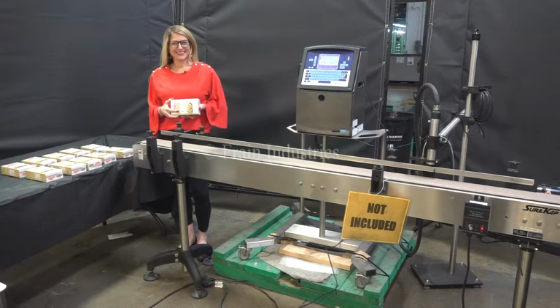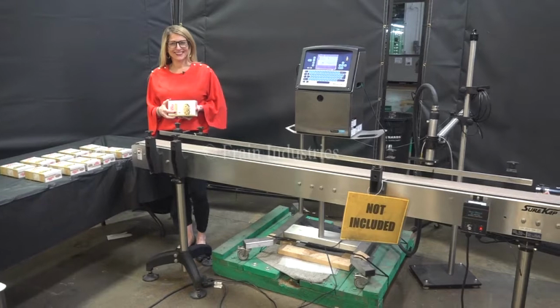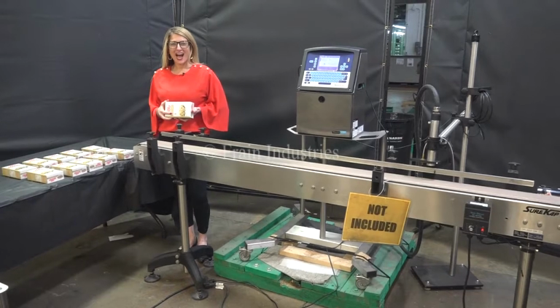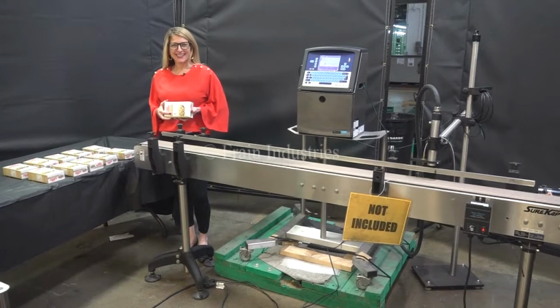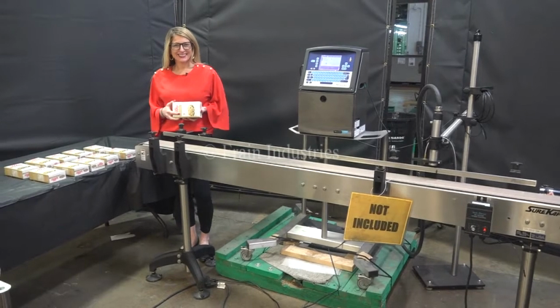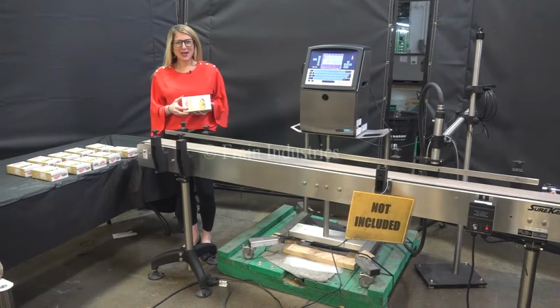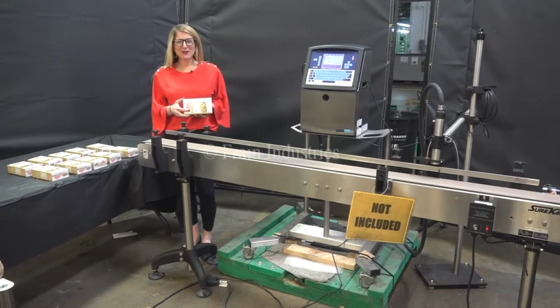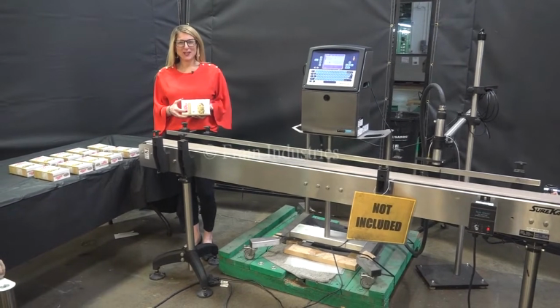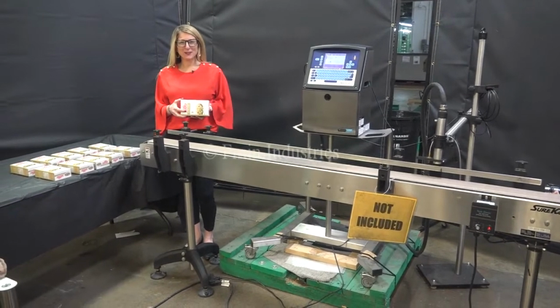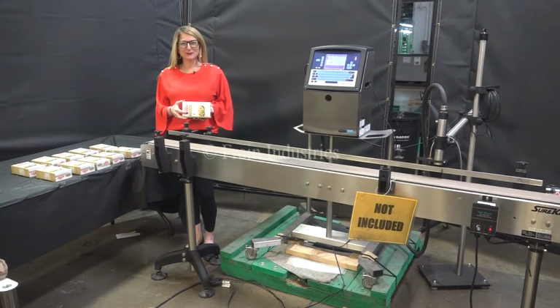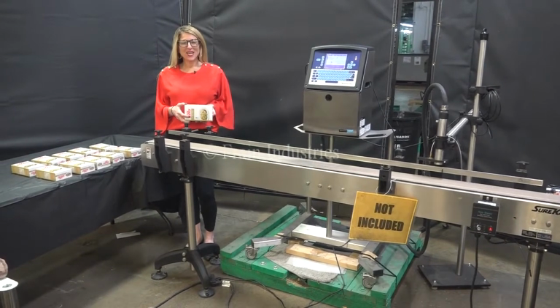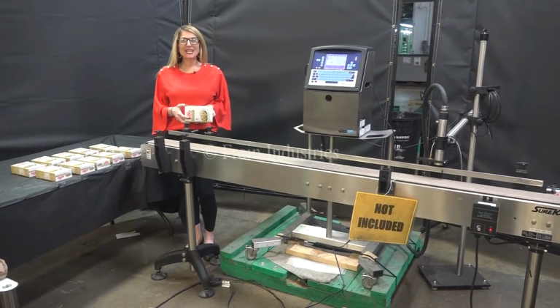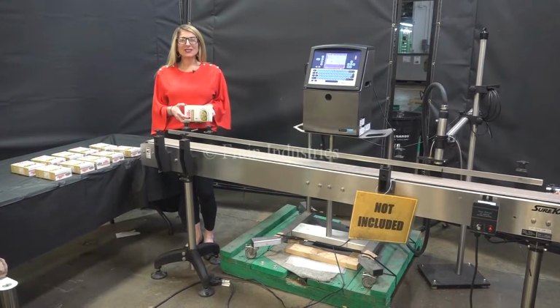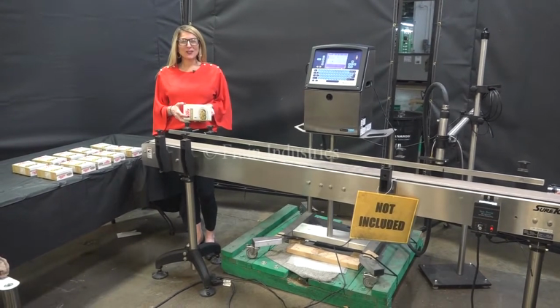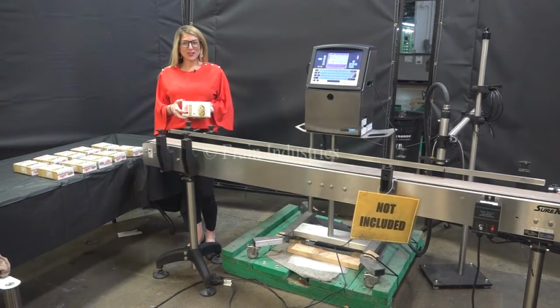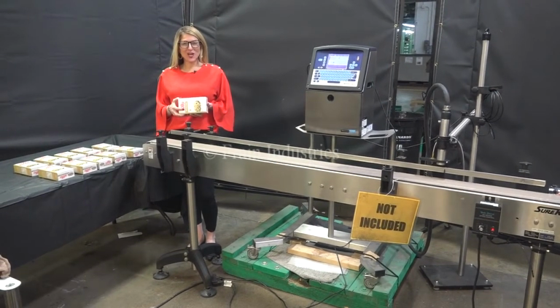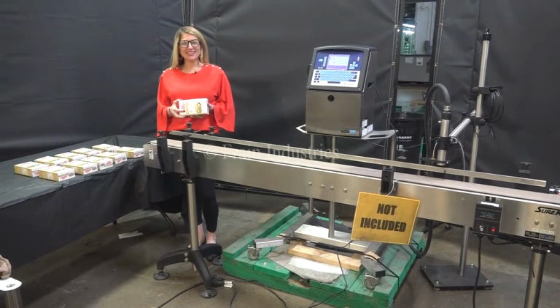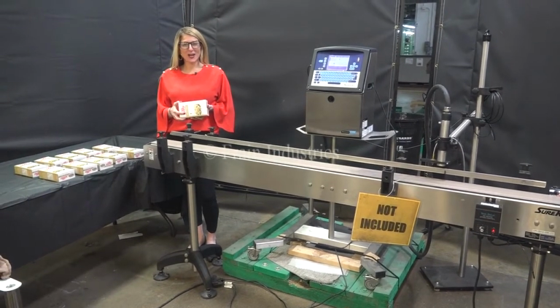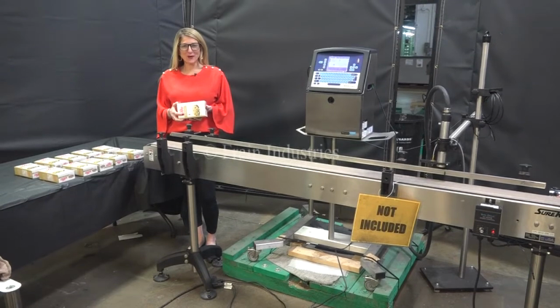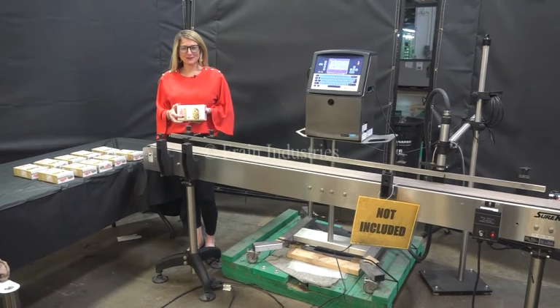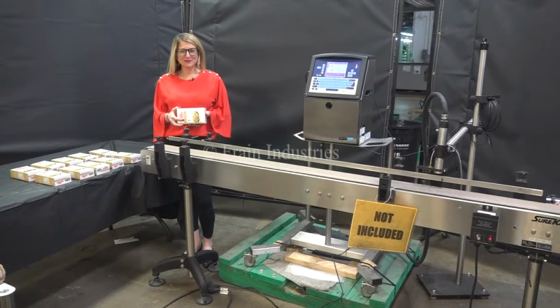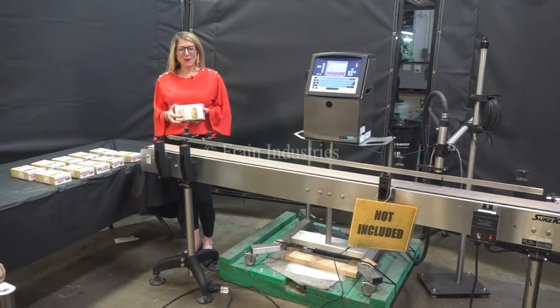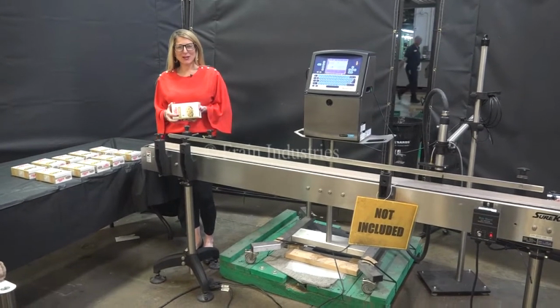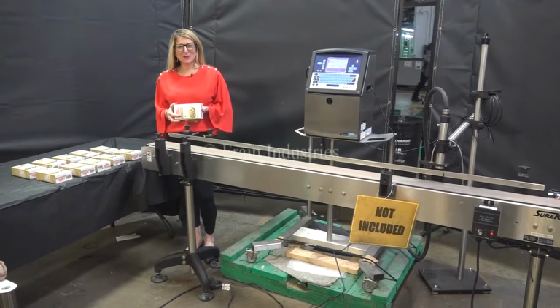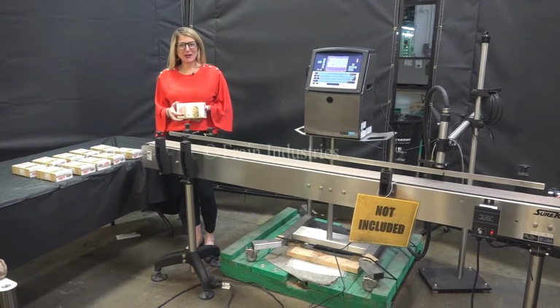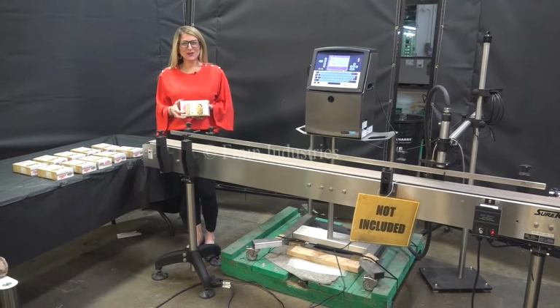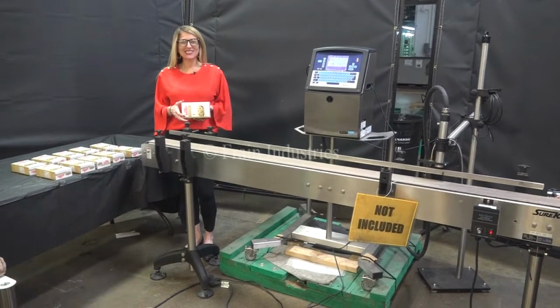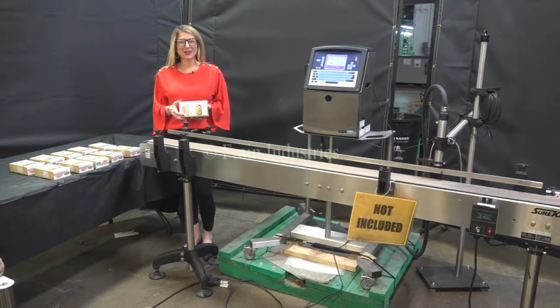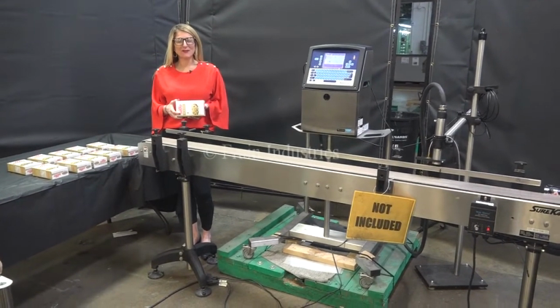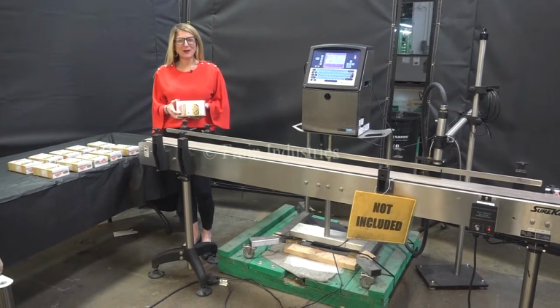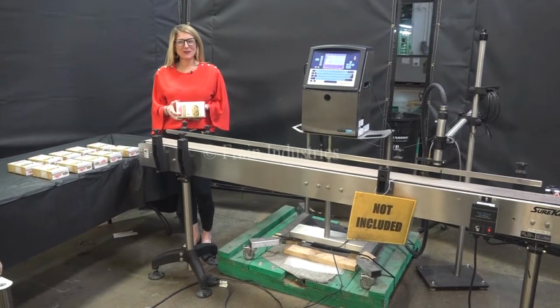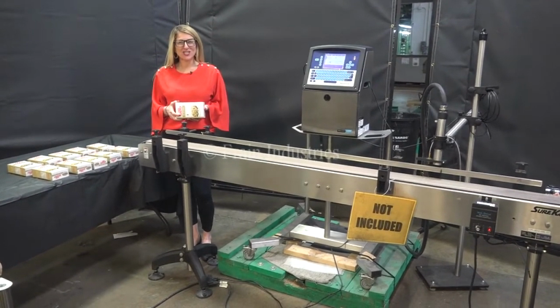Hi, I'm Katie with the Fraying Group. Today we're cycling your VideoJet inkjet coater. We recommend you use the manual in its entirety before powering up the machine.